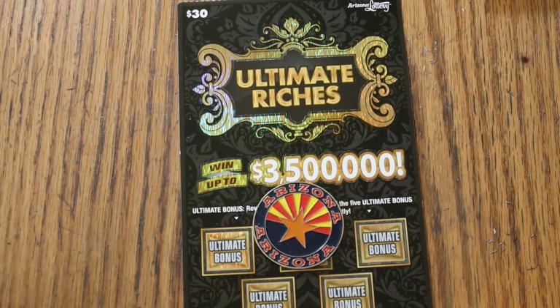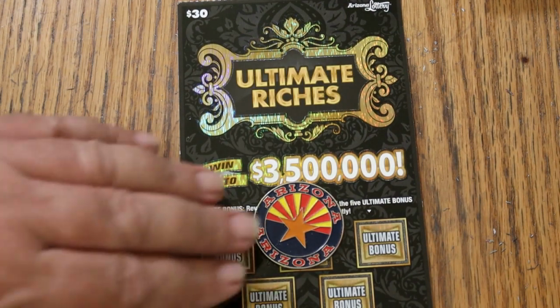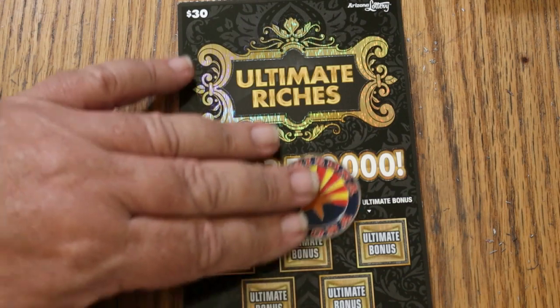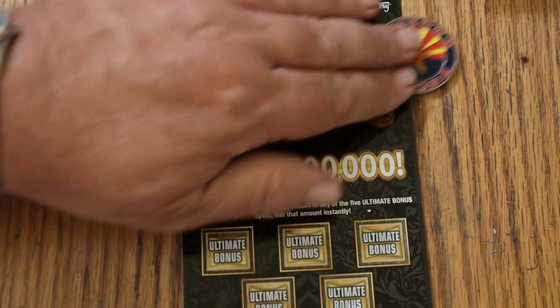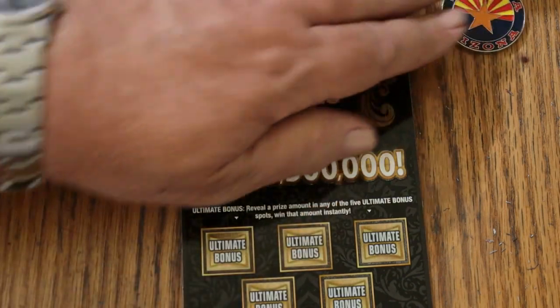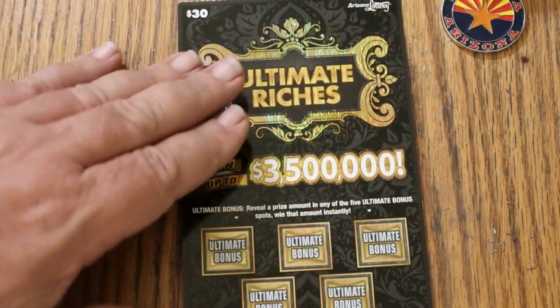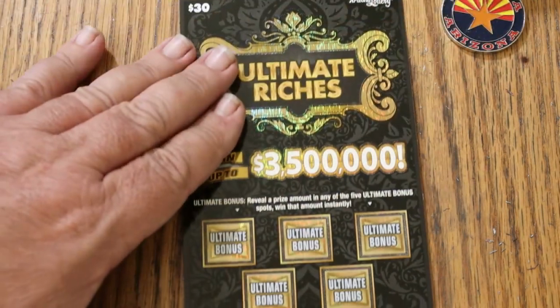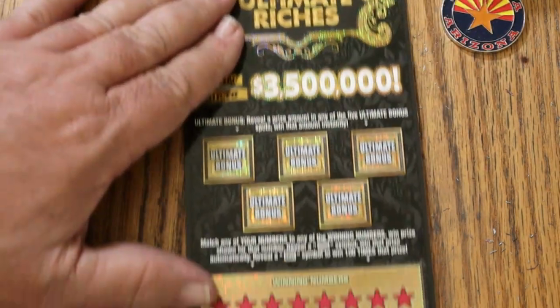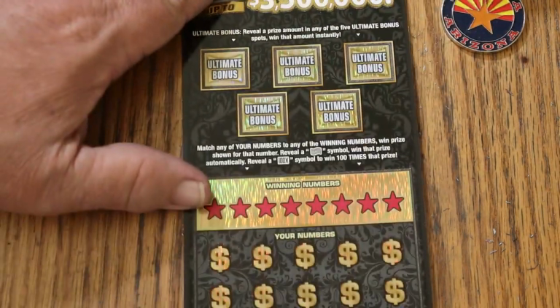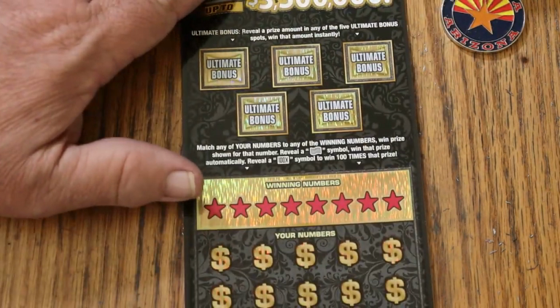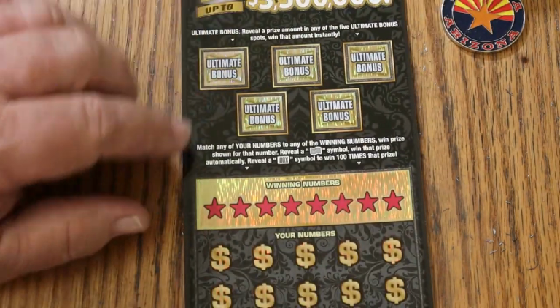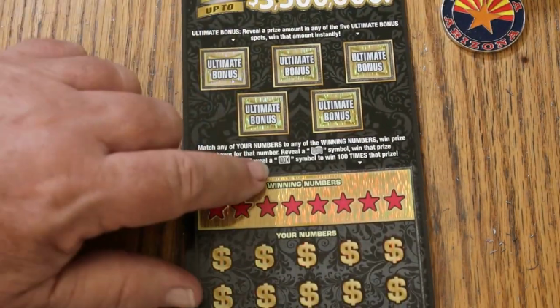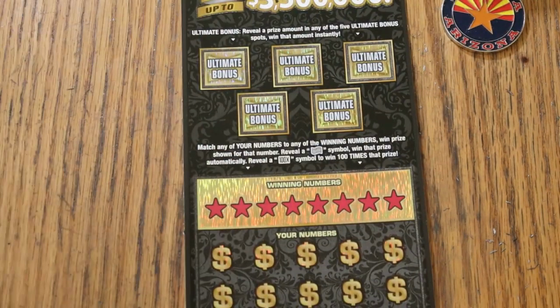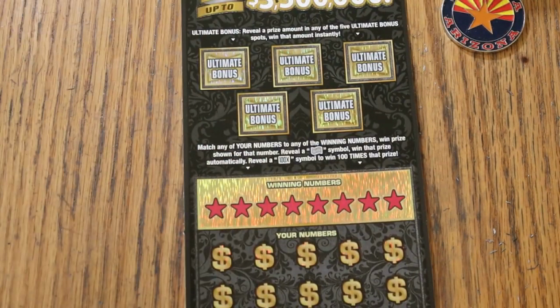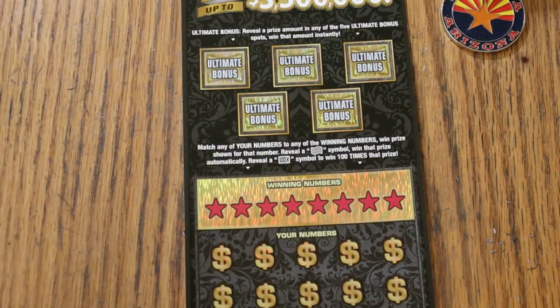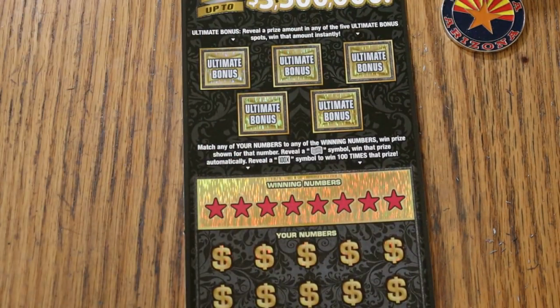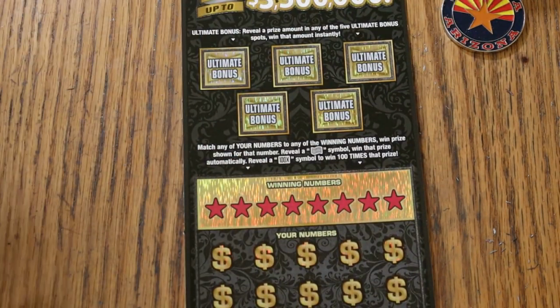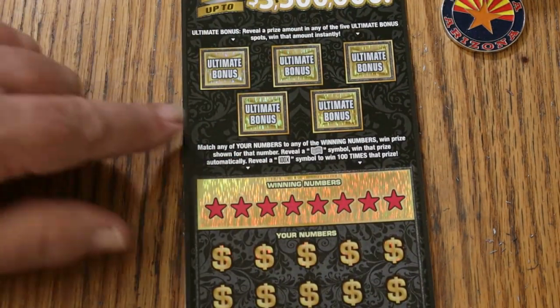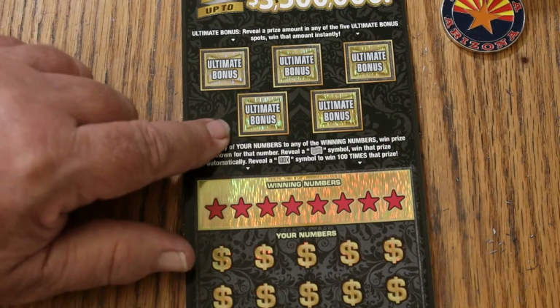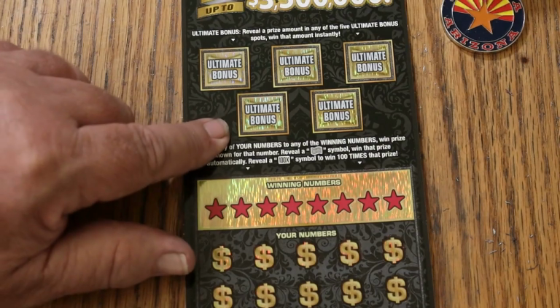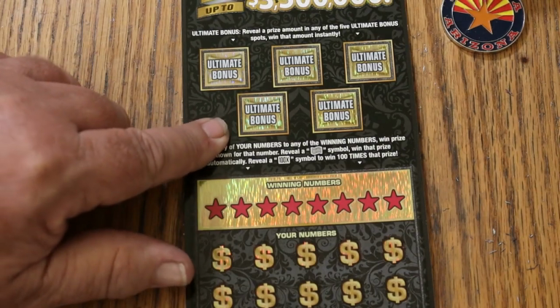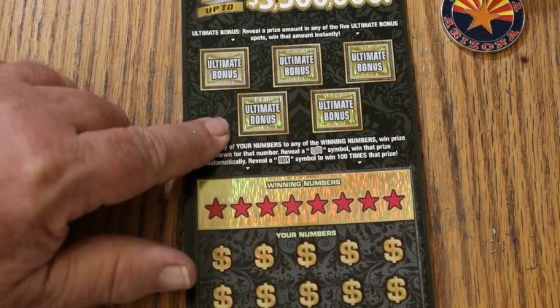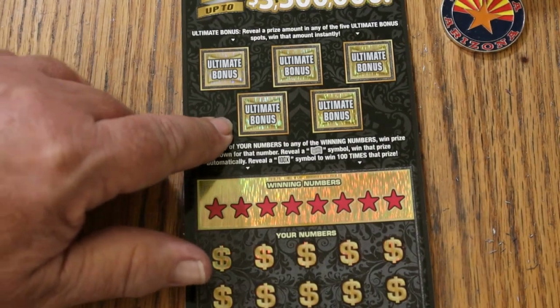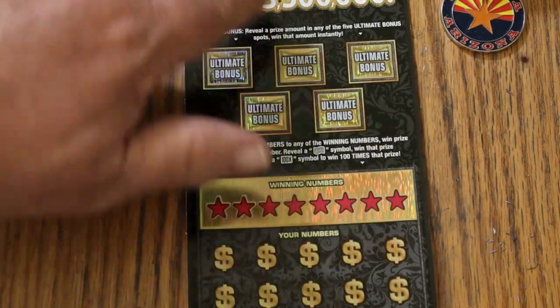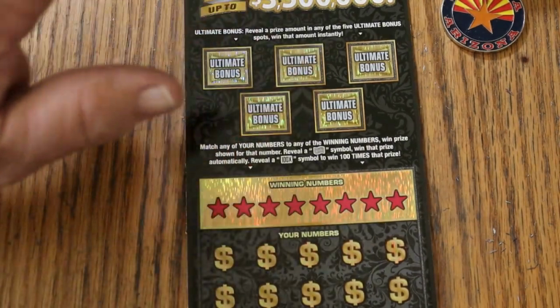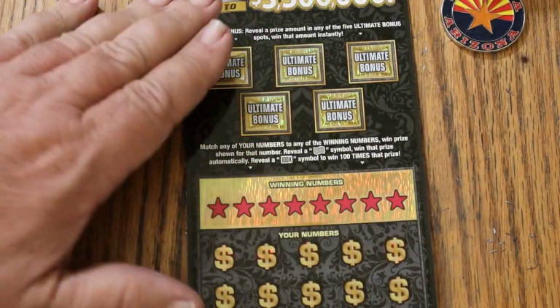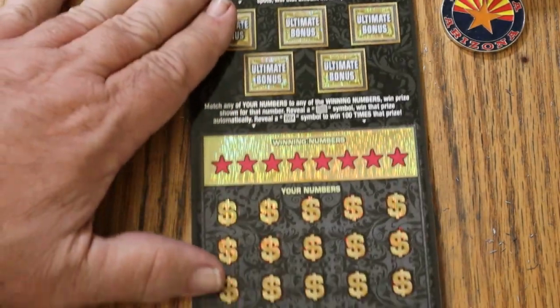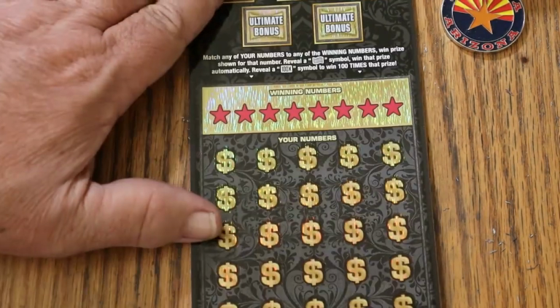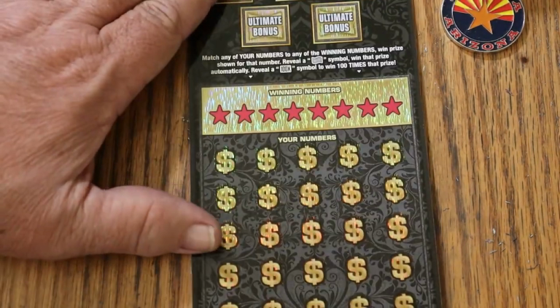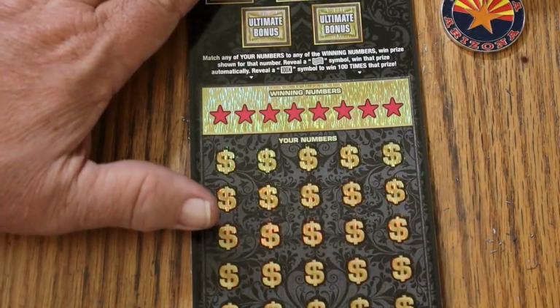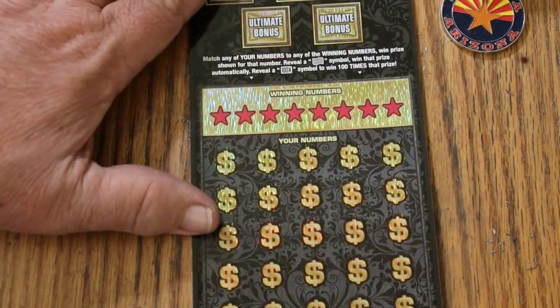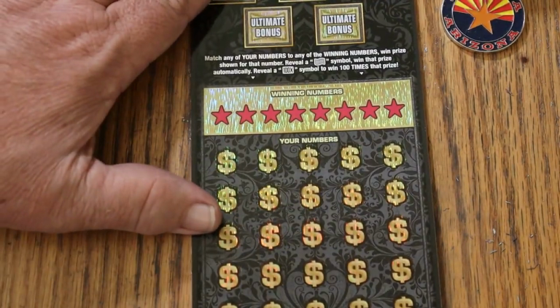The simple match your number to the winning number. Find the flying dollar bill, win the prize. Find the 100 times symbol, win the prize. Or you can find something under these bonuses. That said, we're going to get going right now.